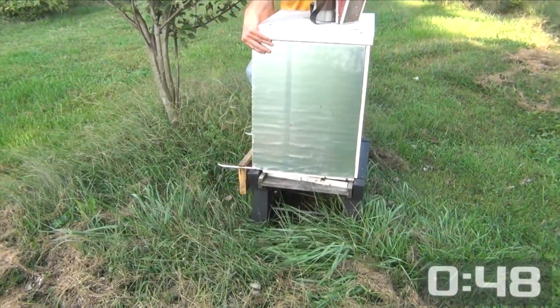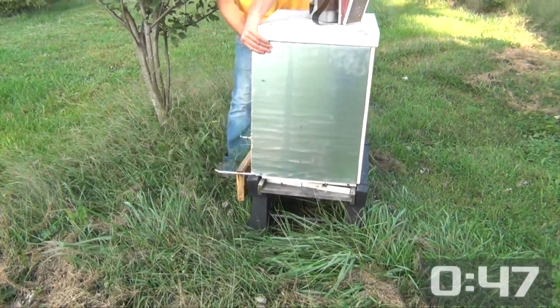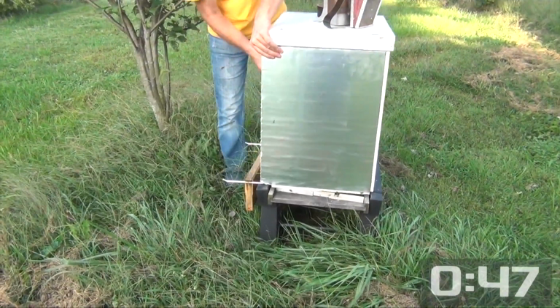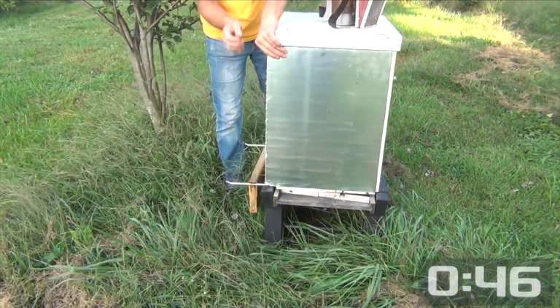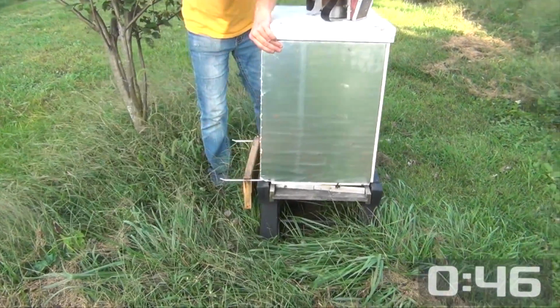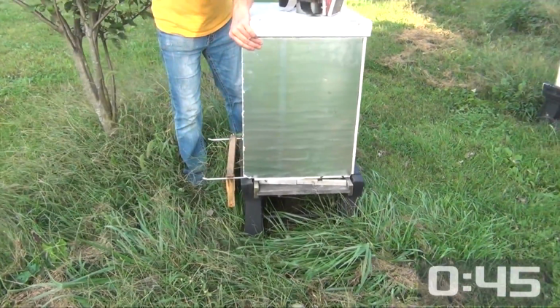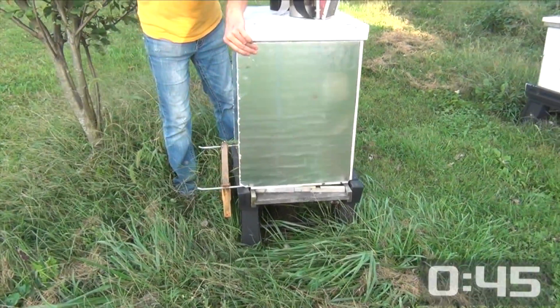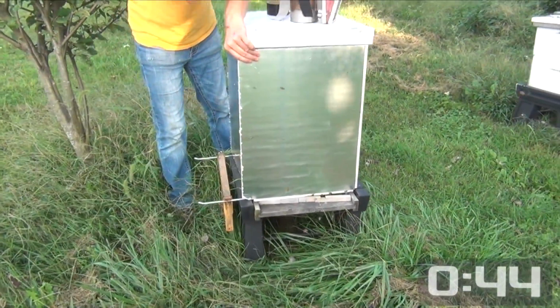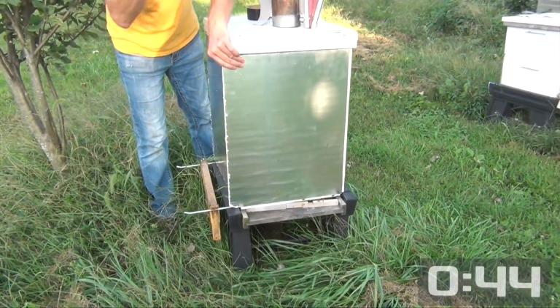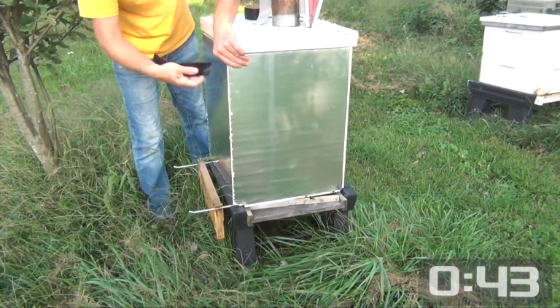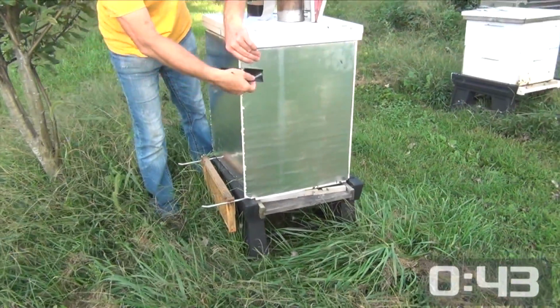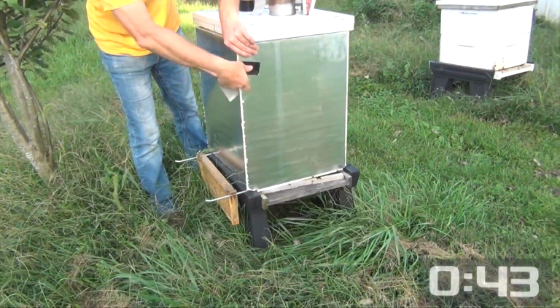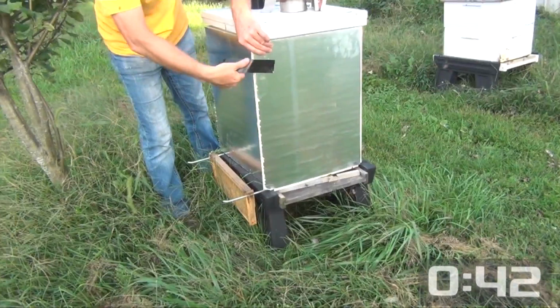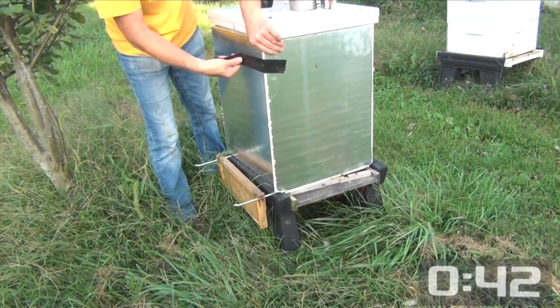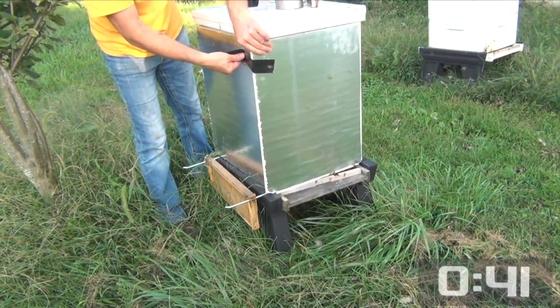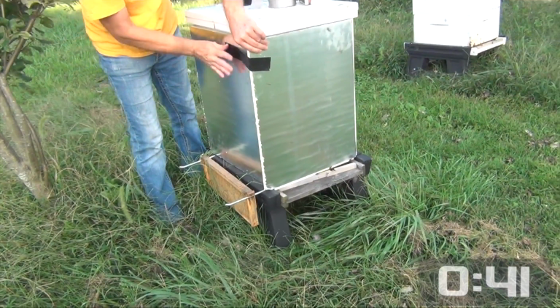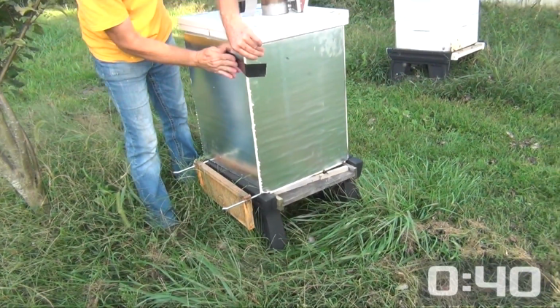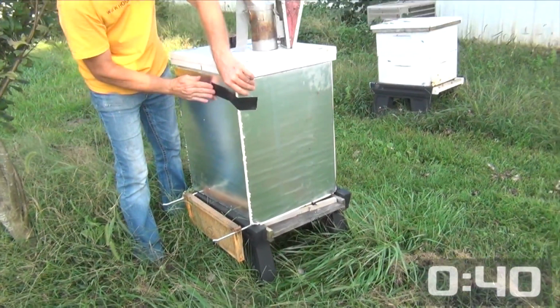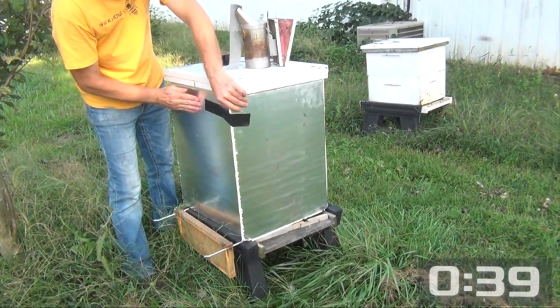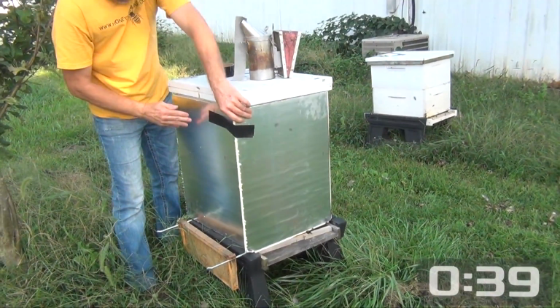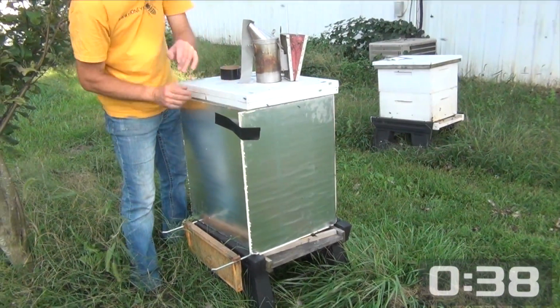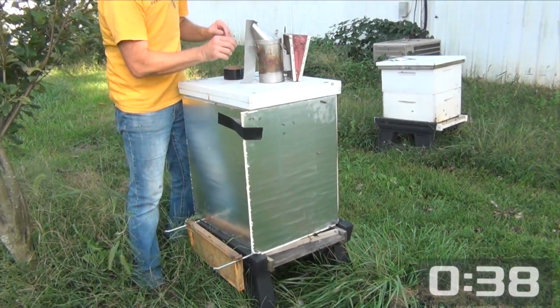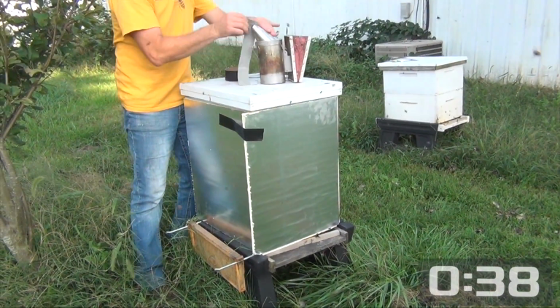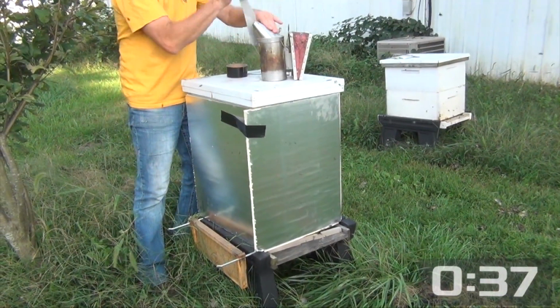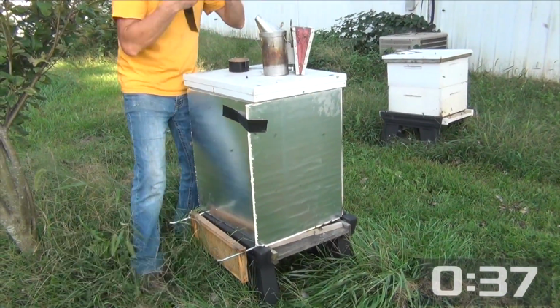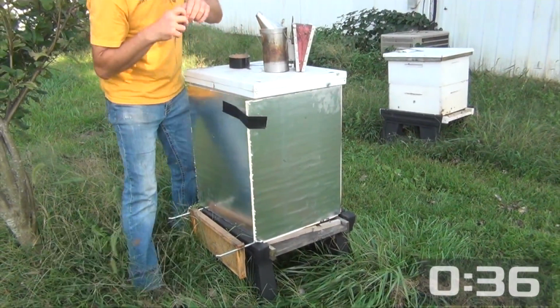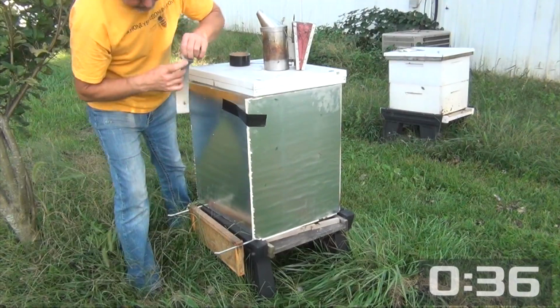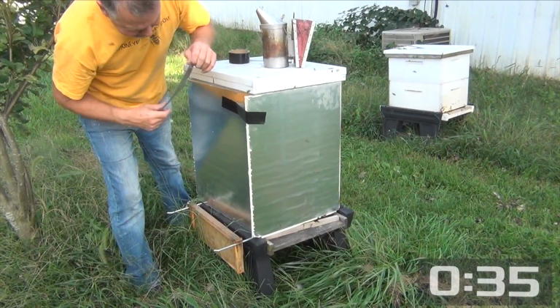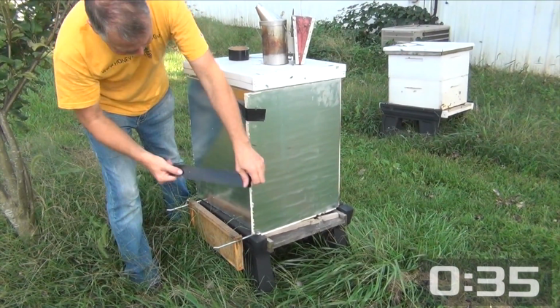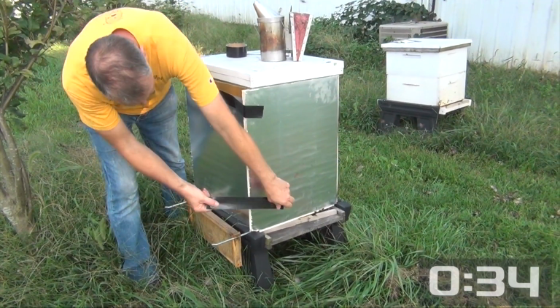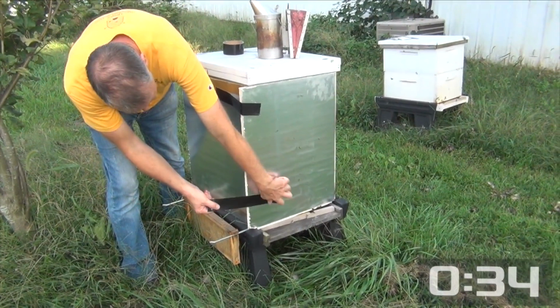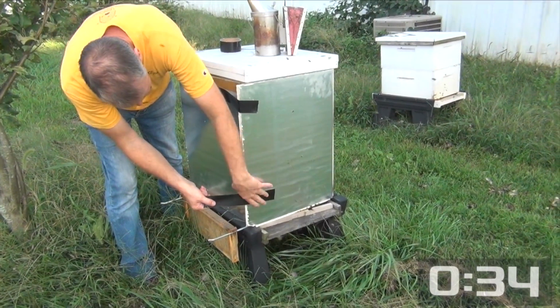Once I wrap it around the hive good, I'm just going to tape it down like this. It takes a couple of pieces of Gorilla Tape, and that will get the job done.